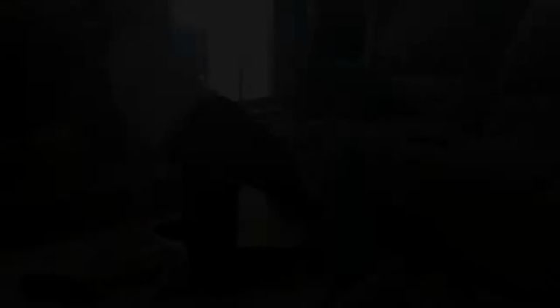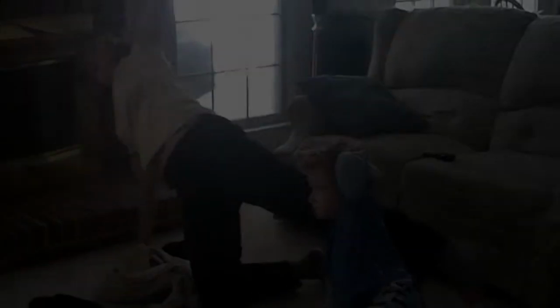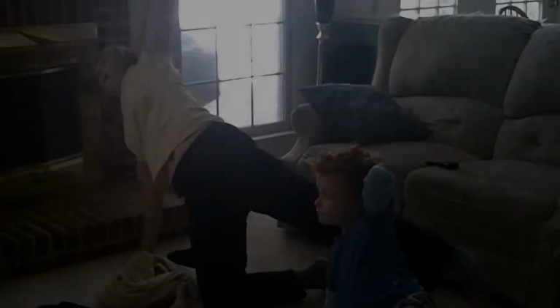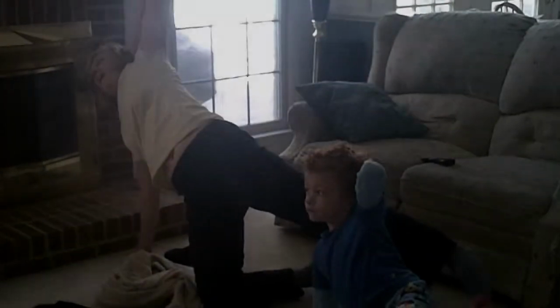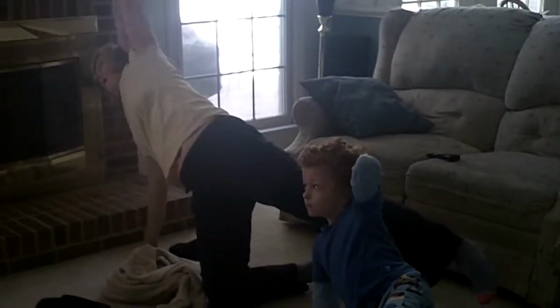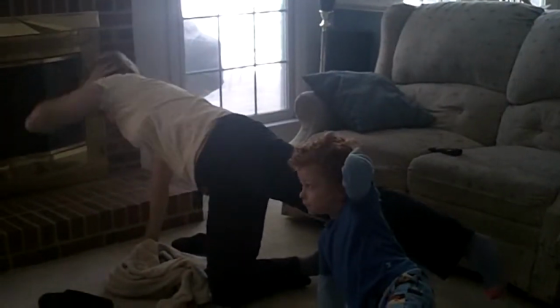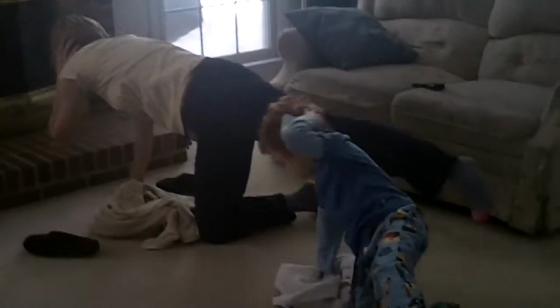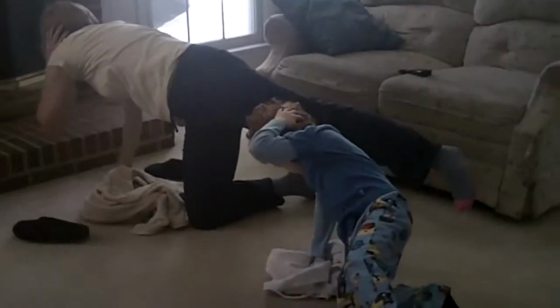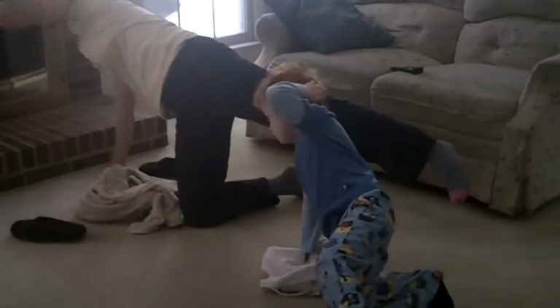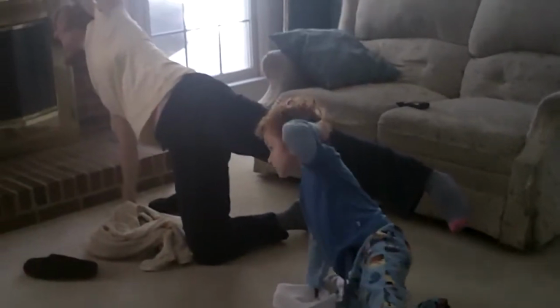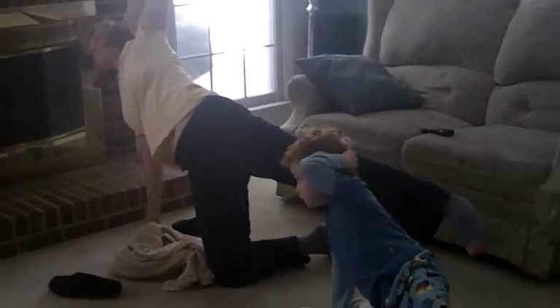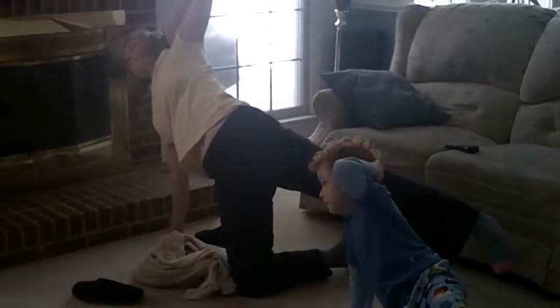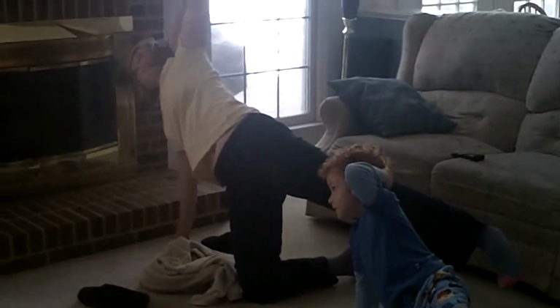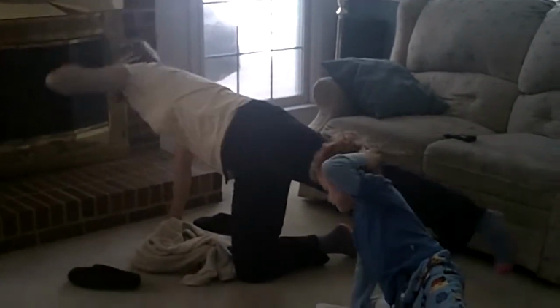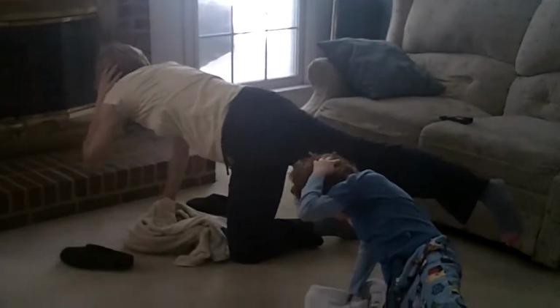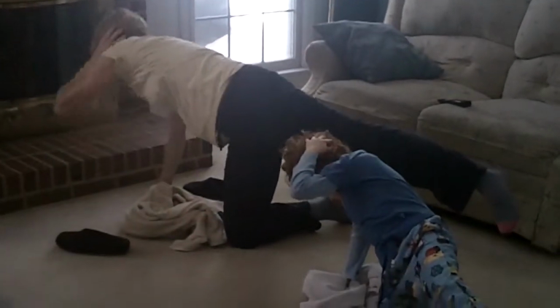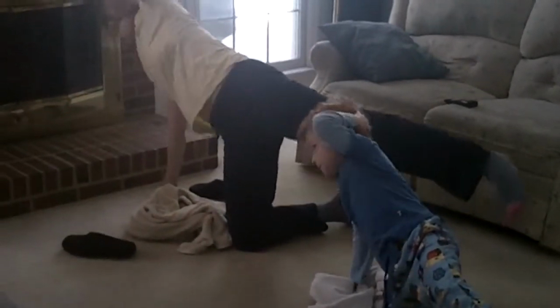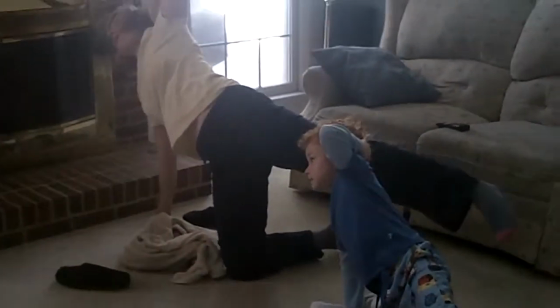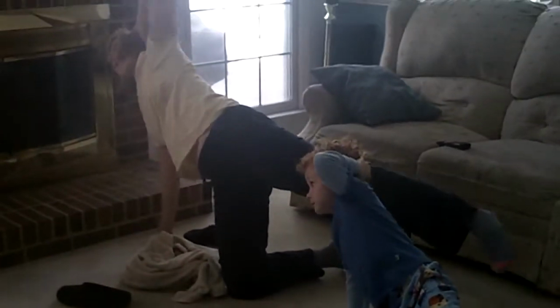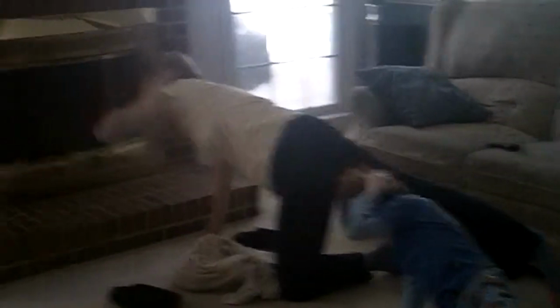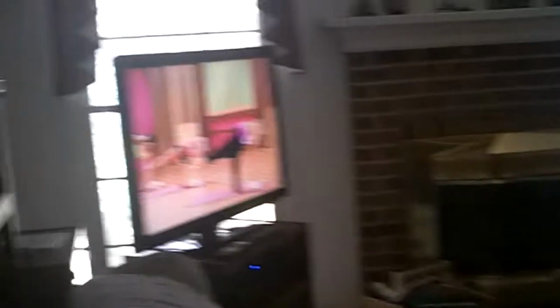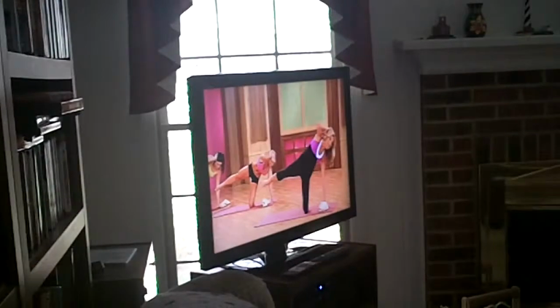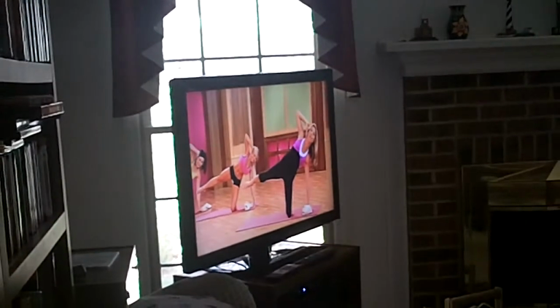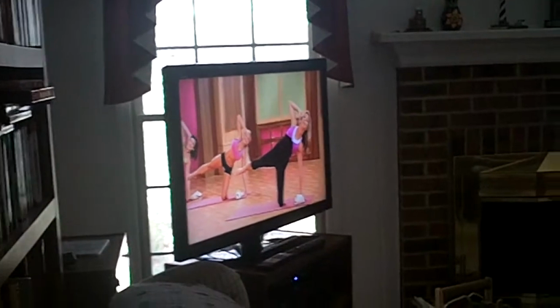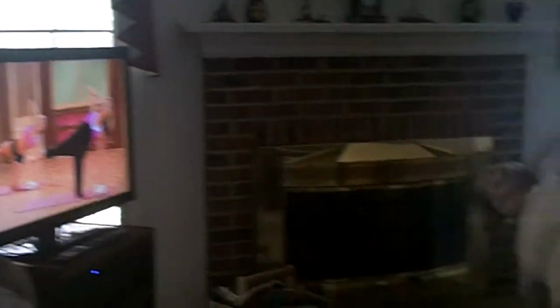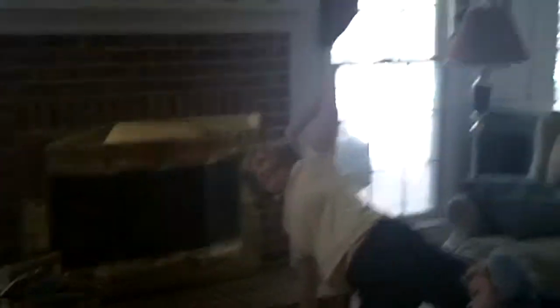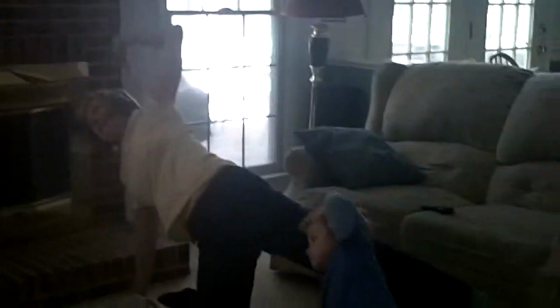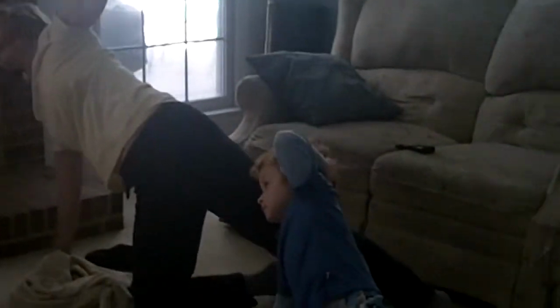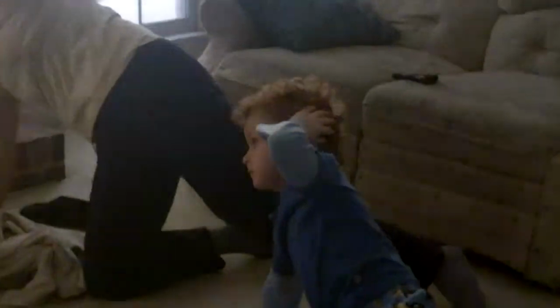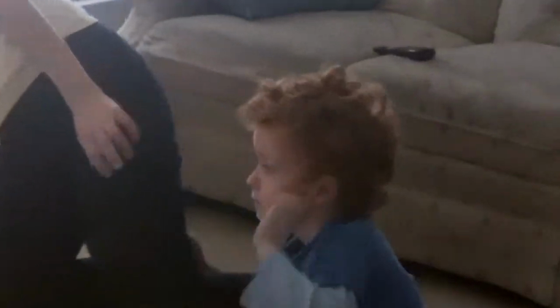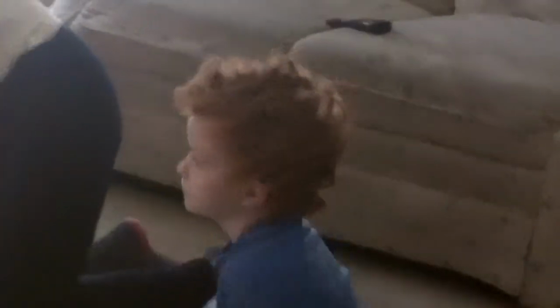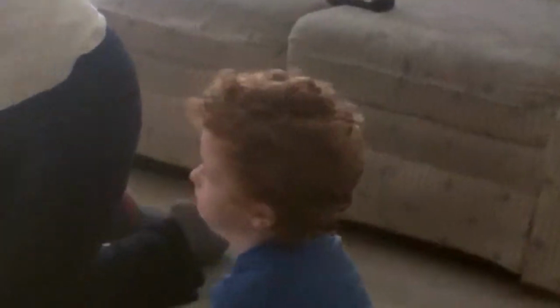Come up, everything stays still, back is still, the tummy is sucked in, step up those abs, last one, just do one more for me, you can curl, and now hold it up there, and release.